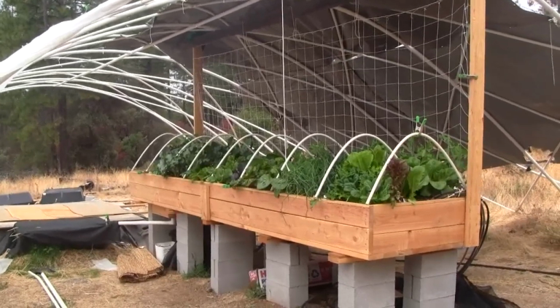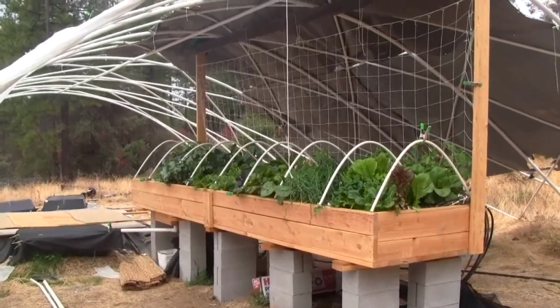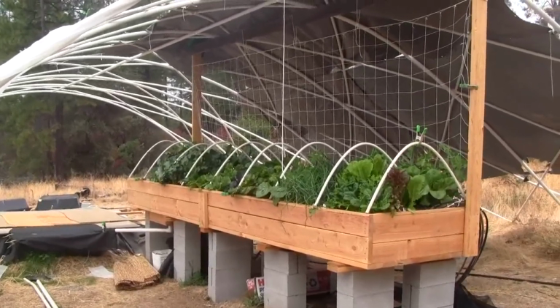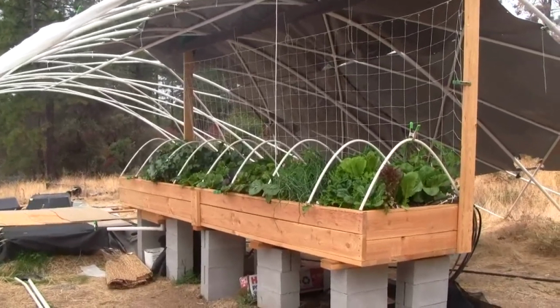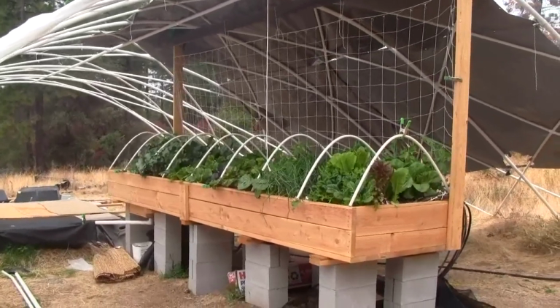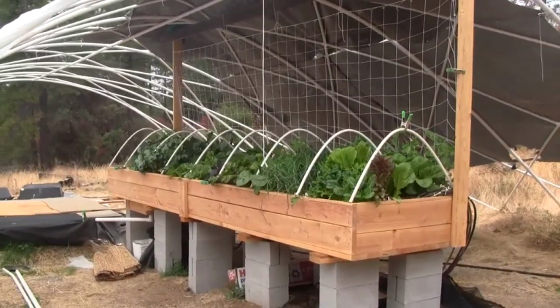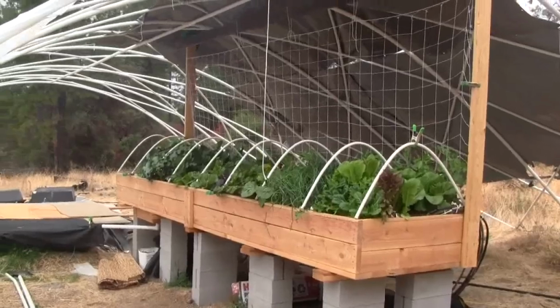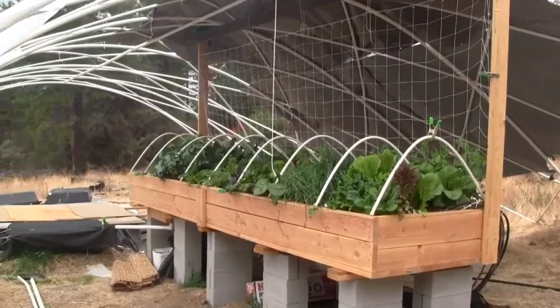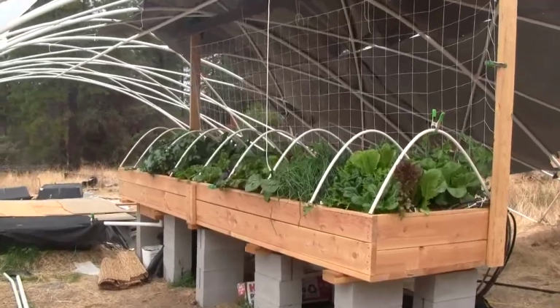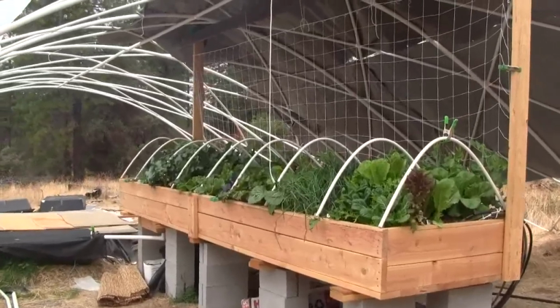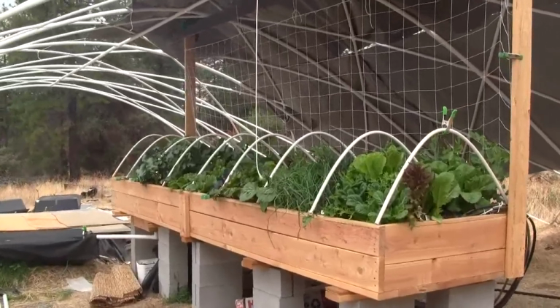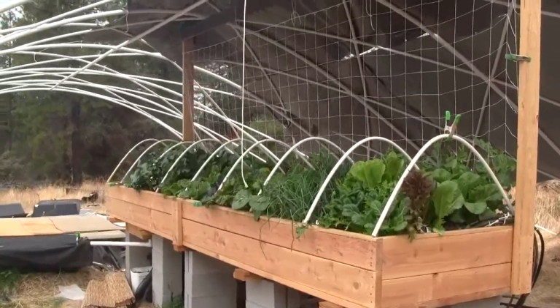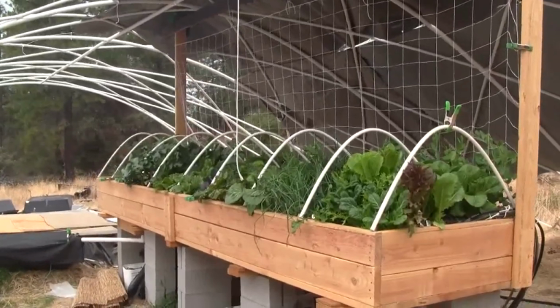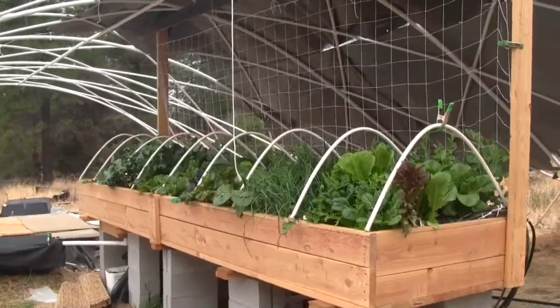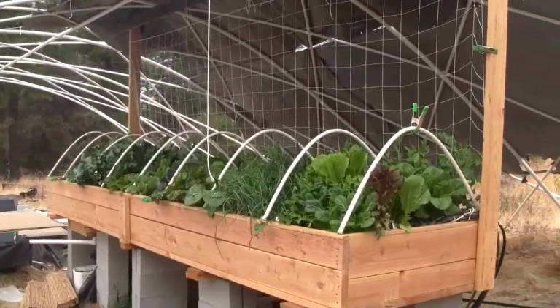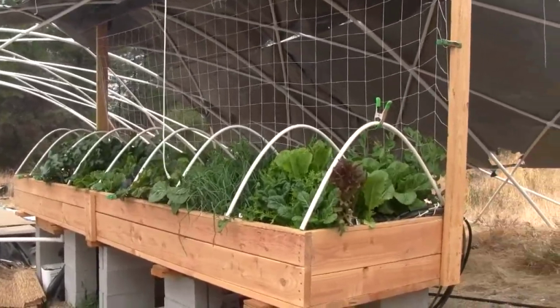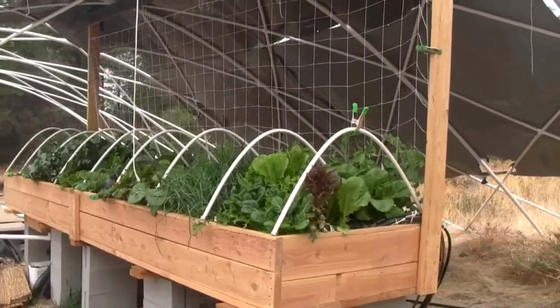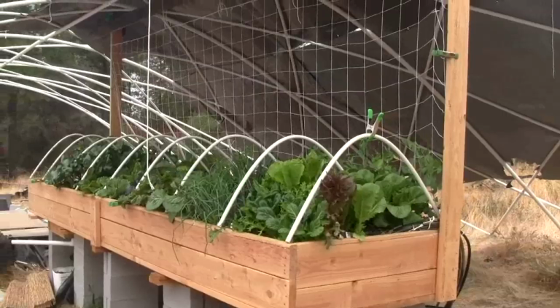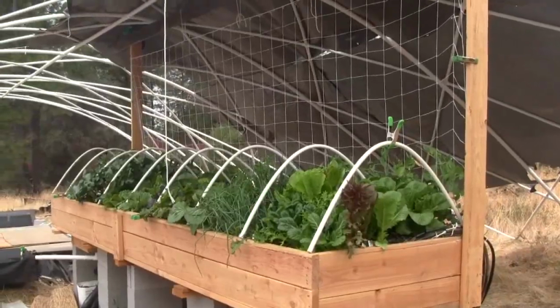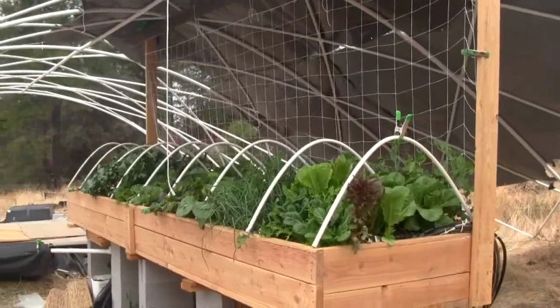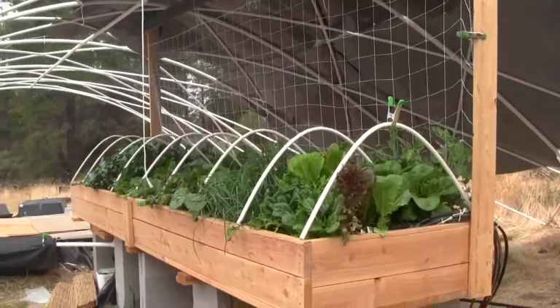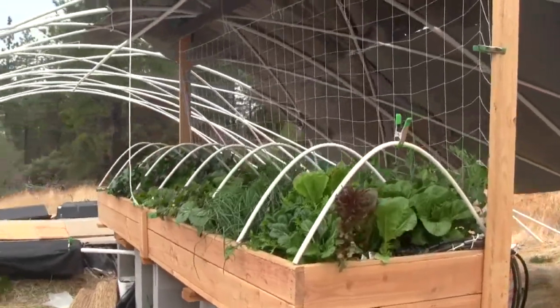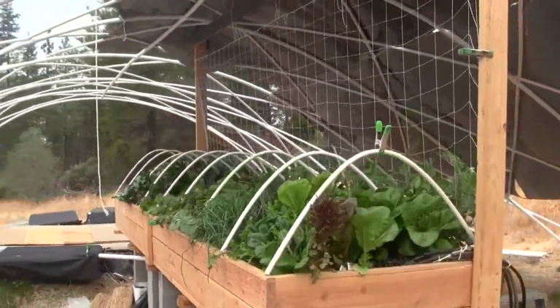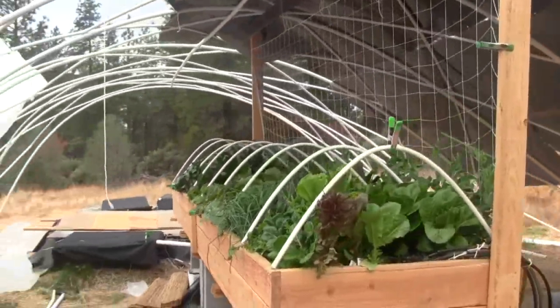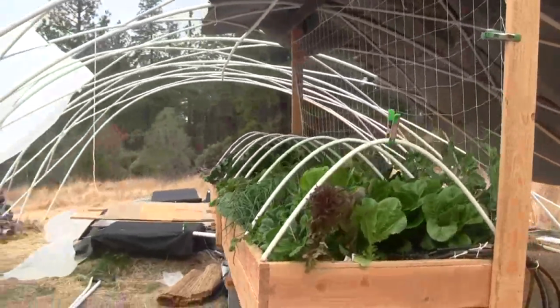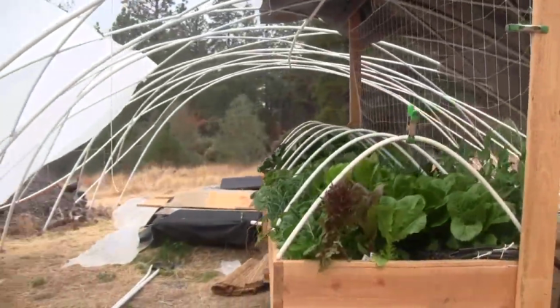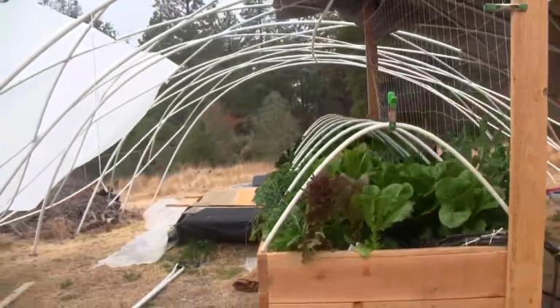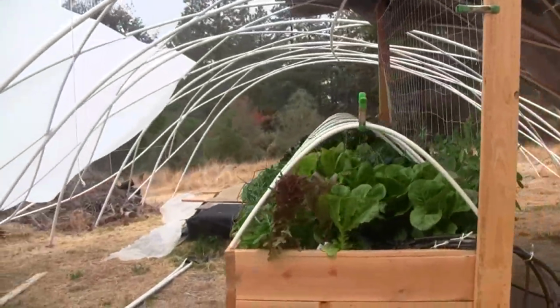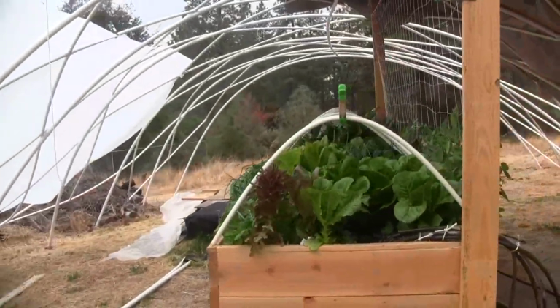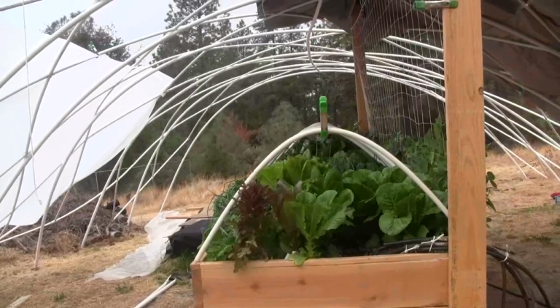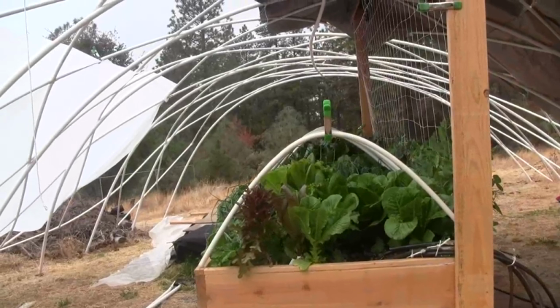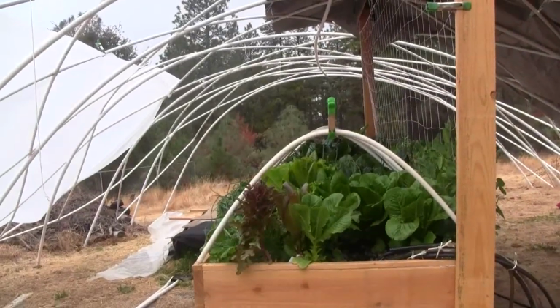Since the fish got put in, things really took off. The plants were bigger — it's hard to gauge scale here, but from the top of the growing surface to the hoops is about 2 feet.